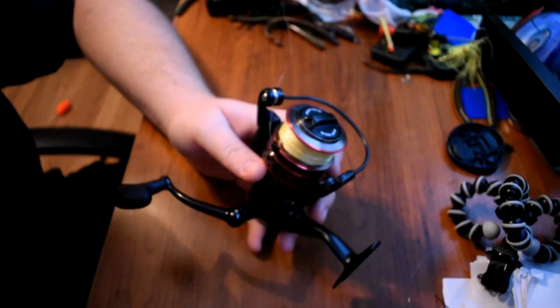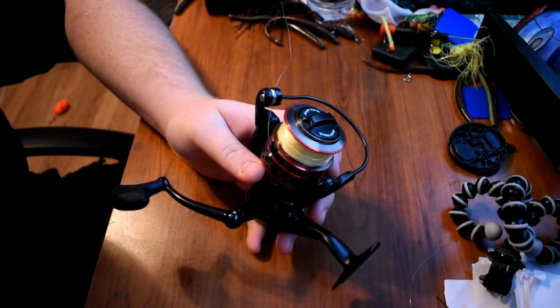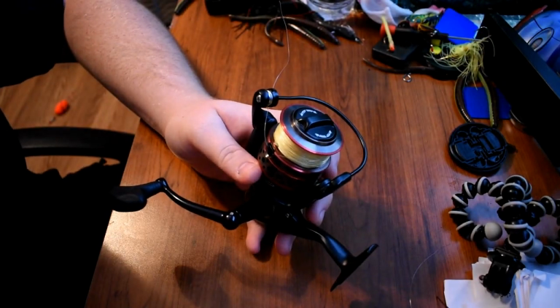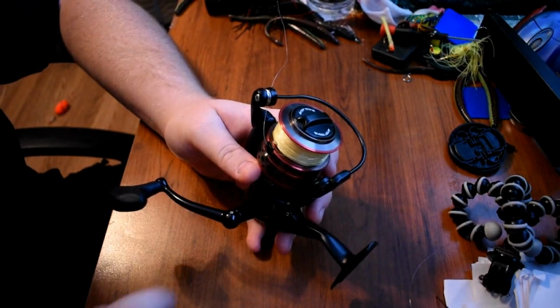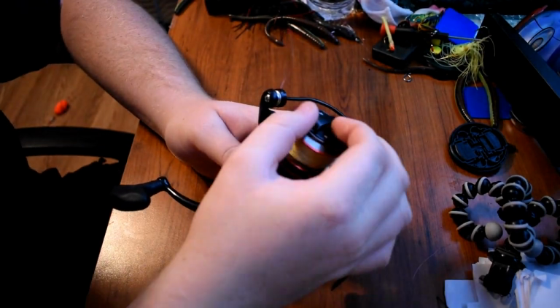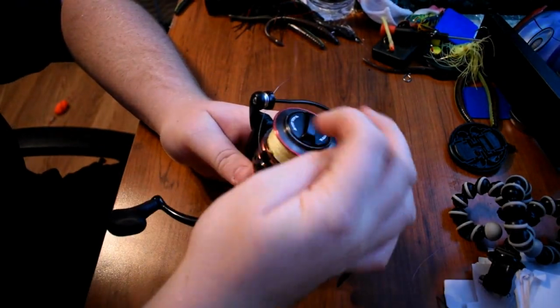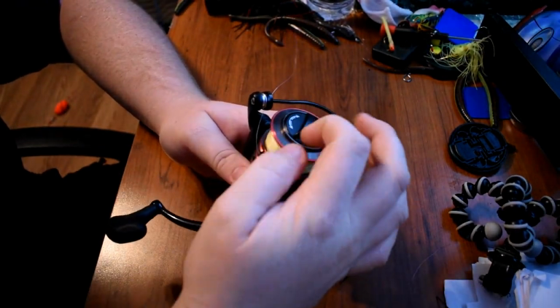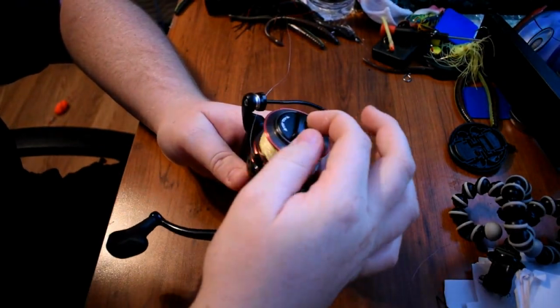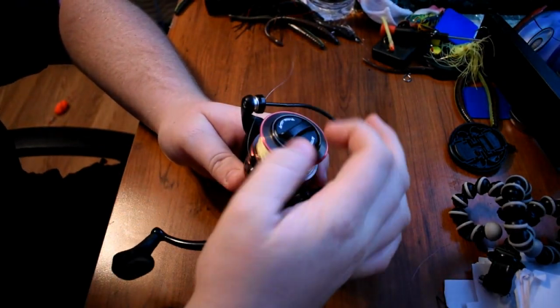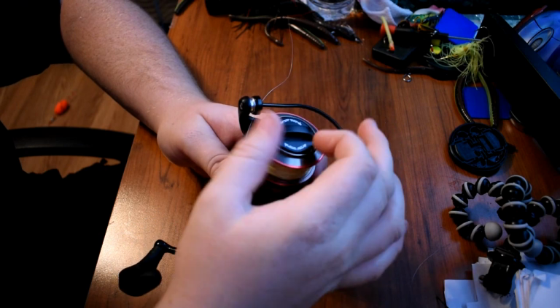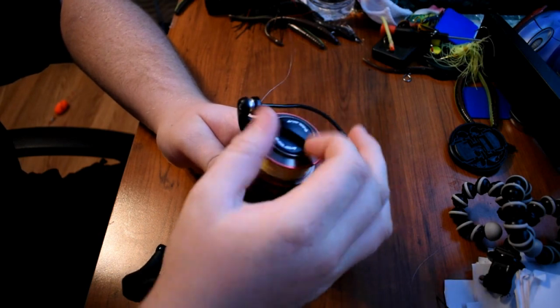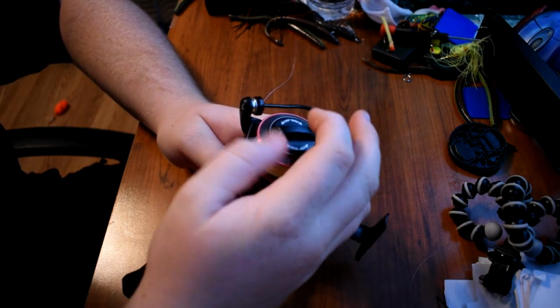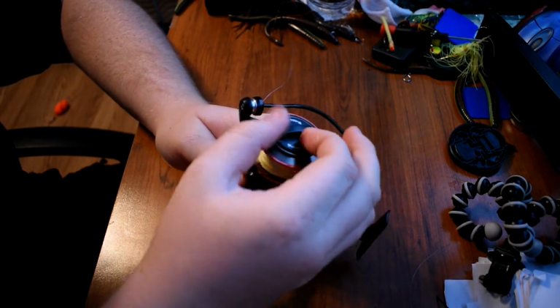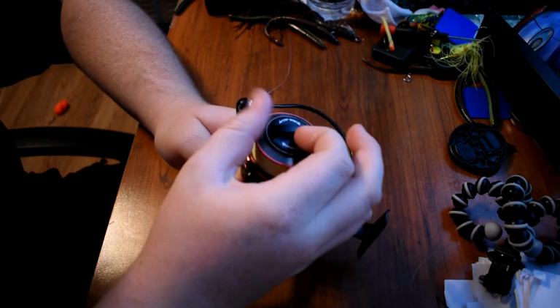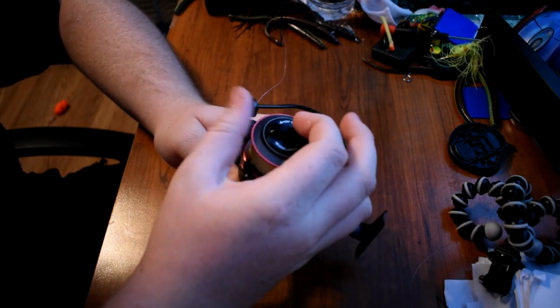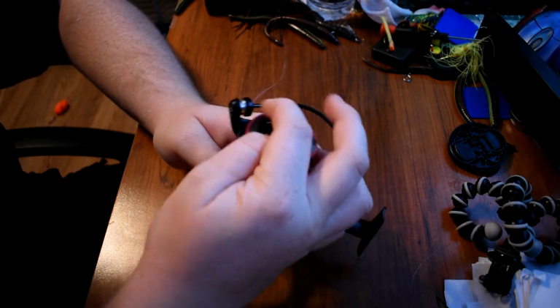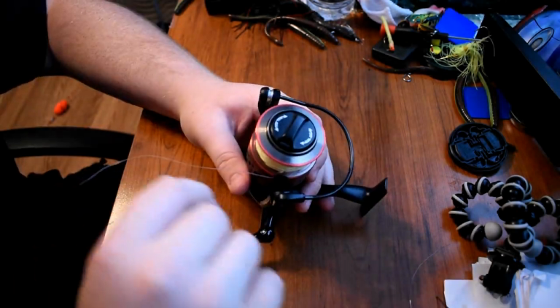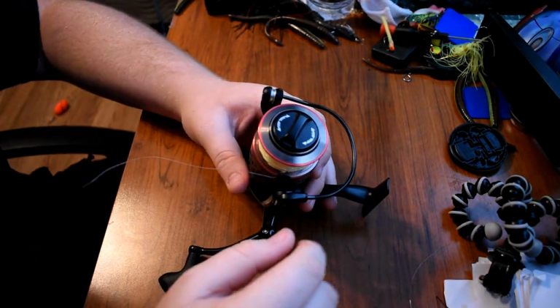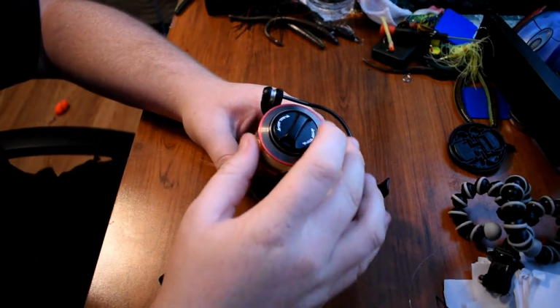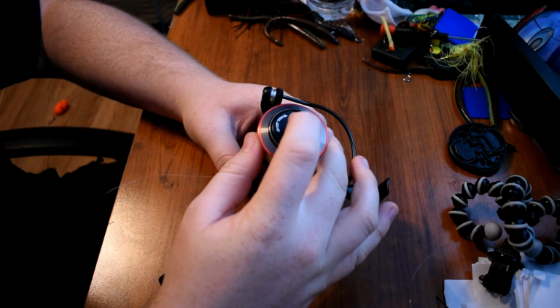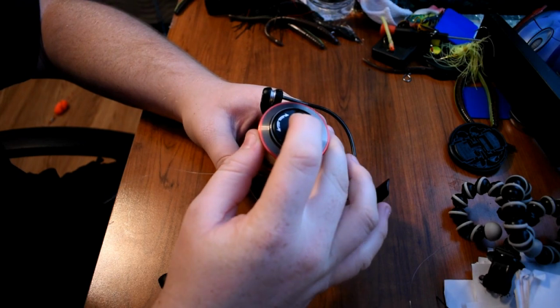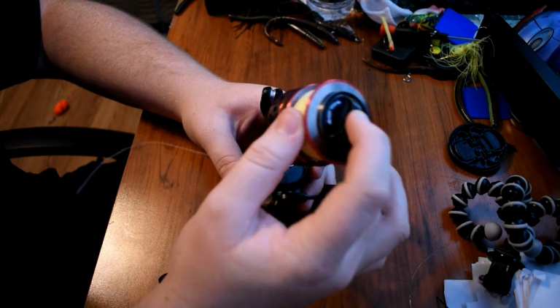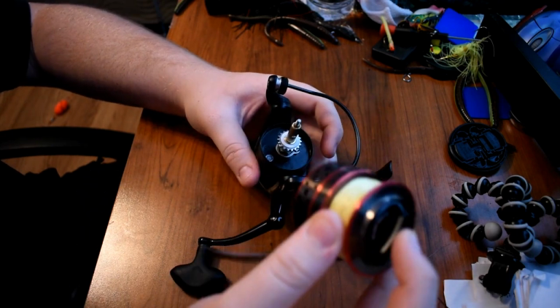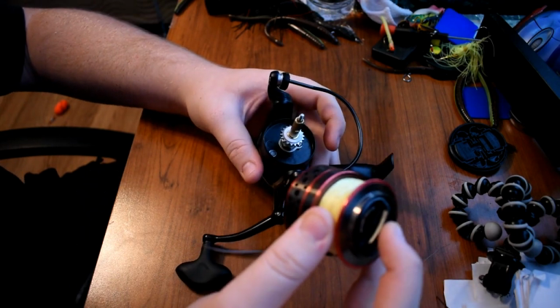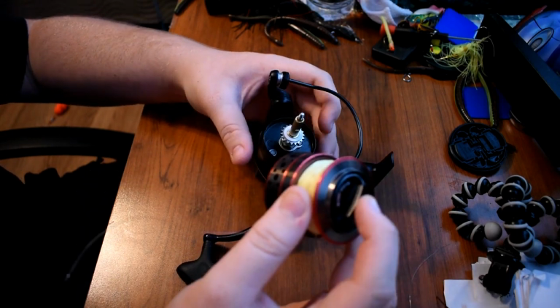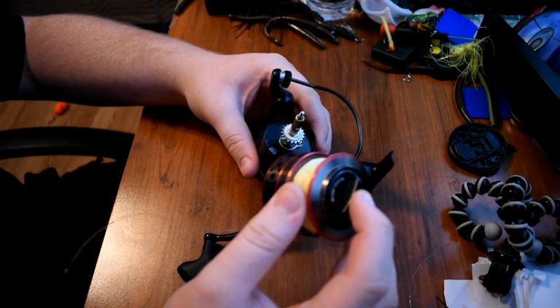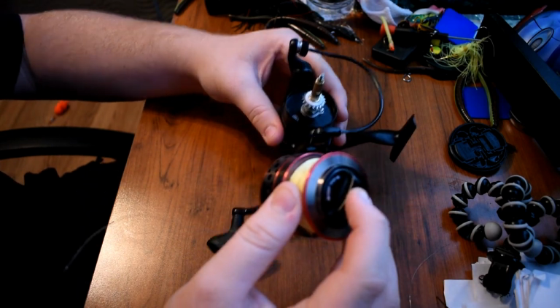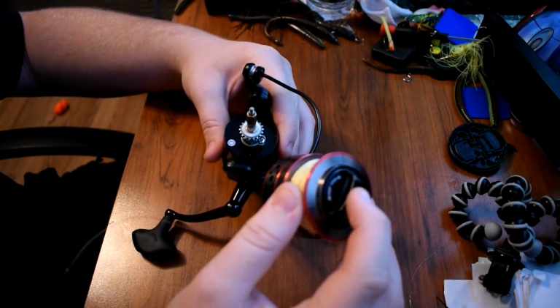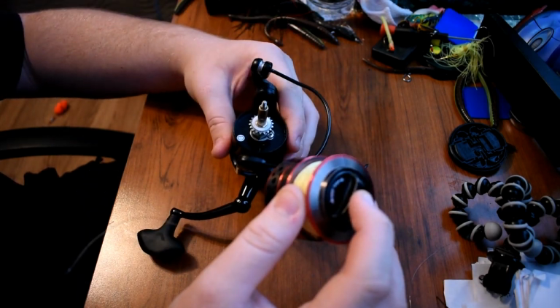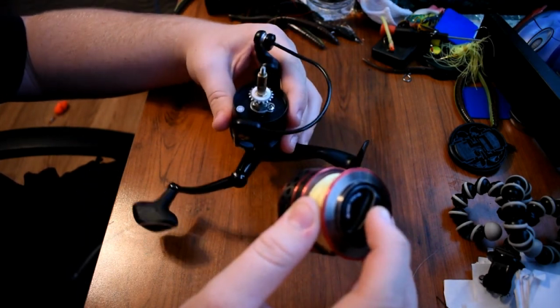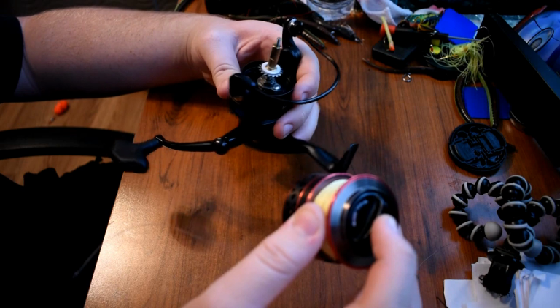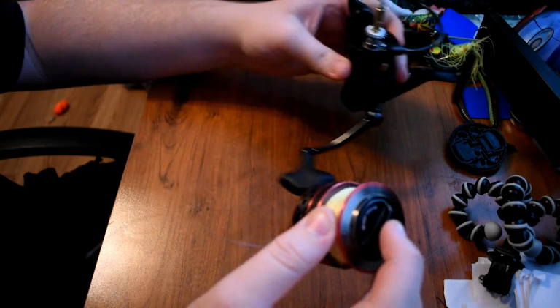First you're going to want to take your spool off. So unscrew the top right here. After you got that unscrewed, you're going to take your spool off — like so. And set your main fishing reel aside.